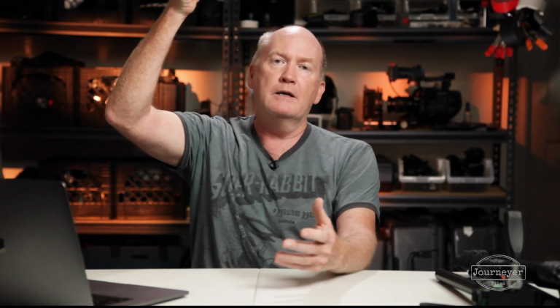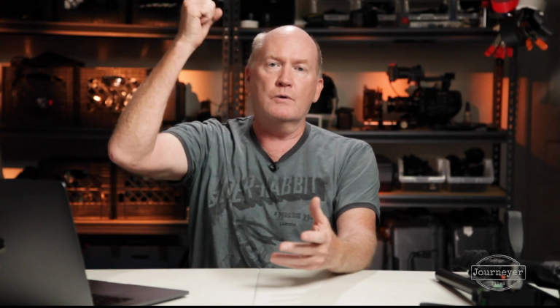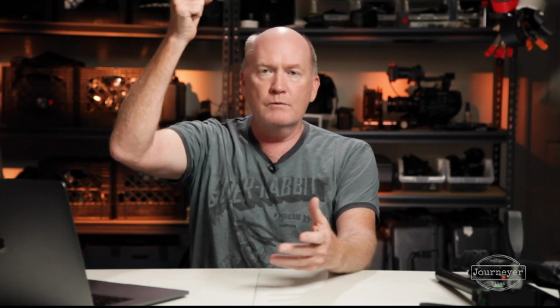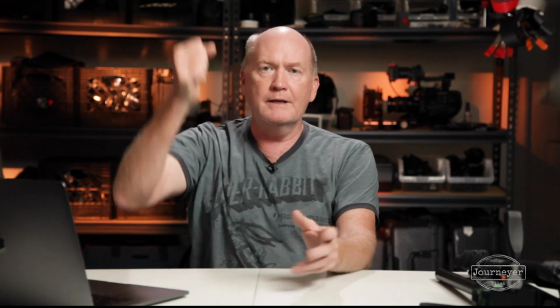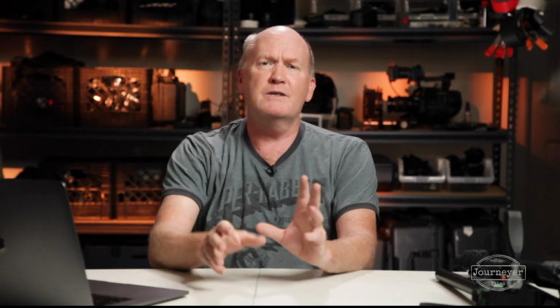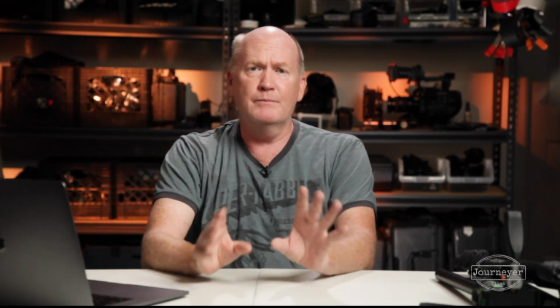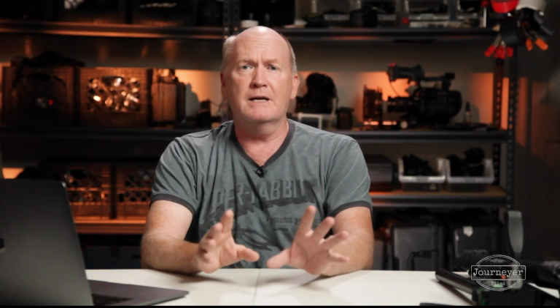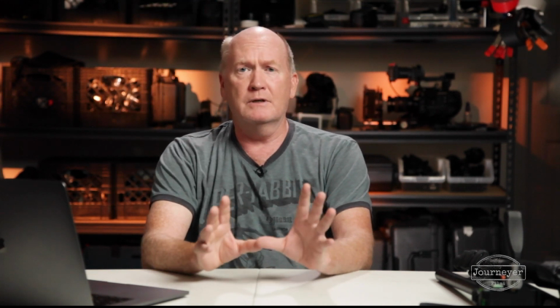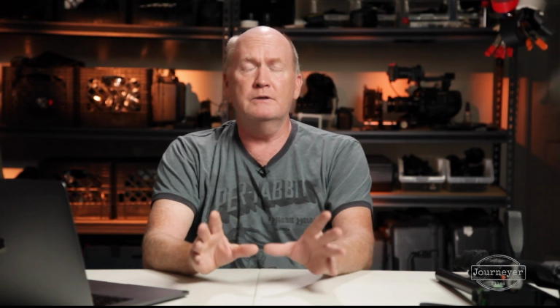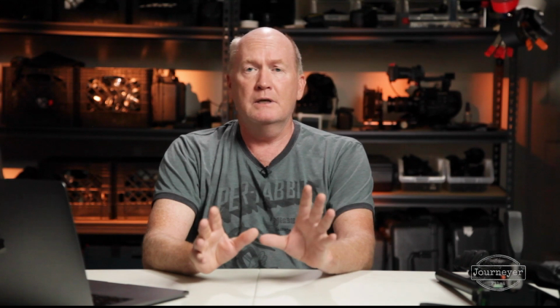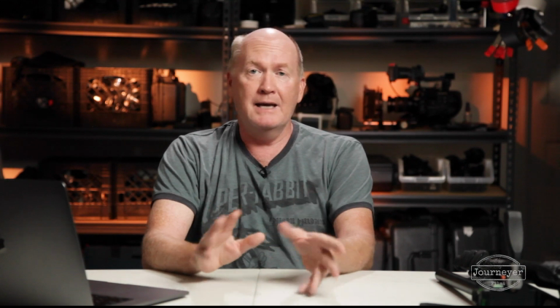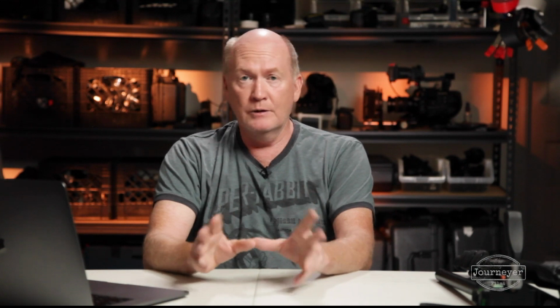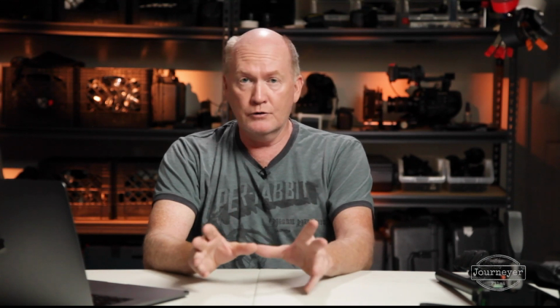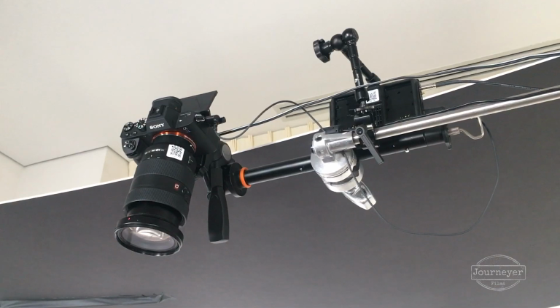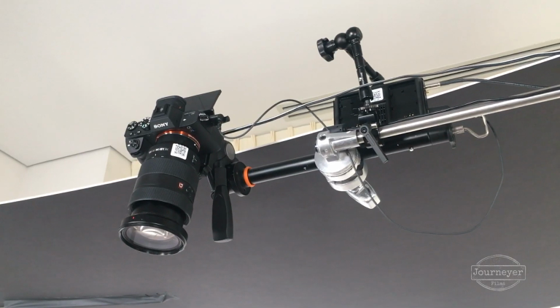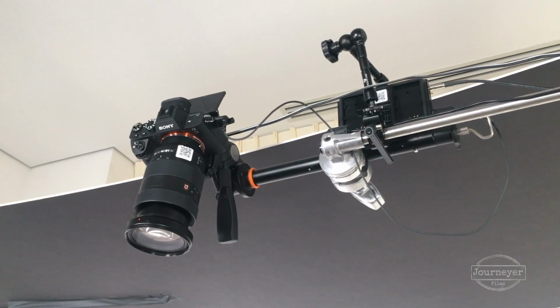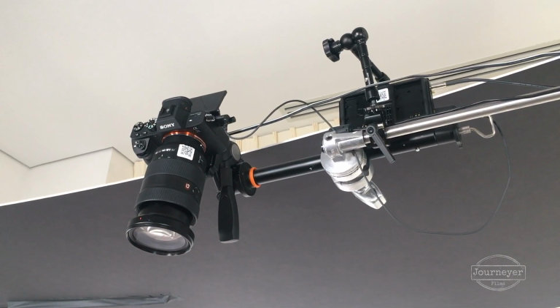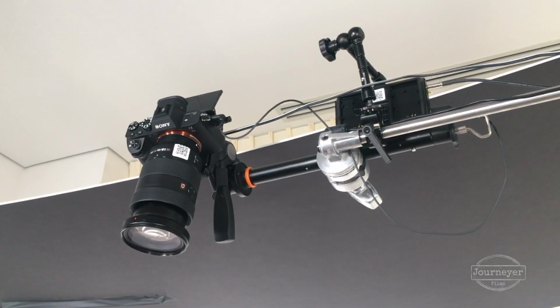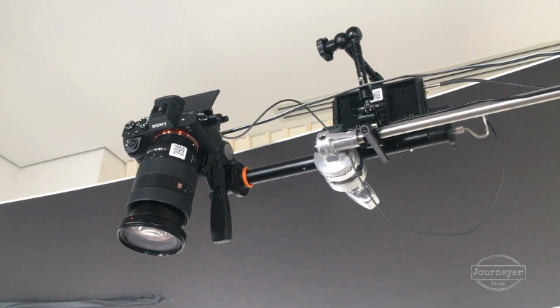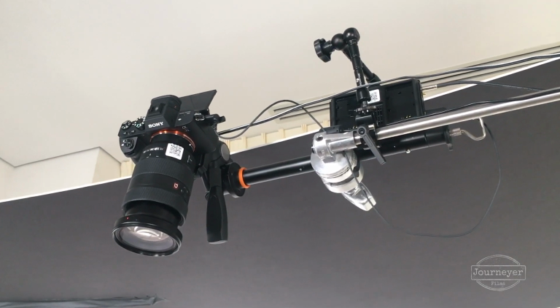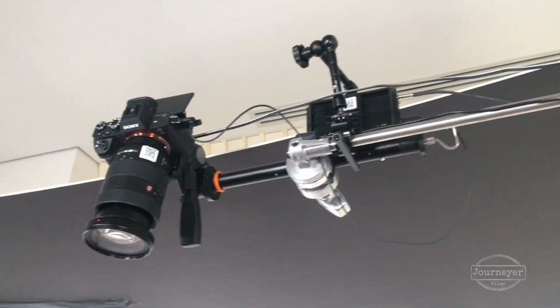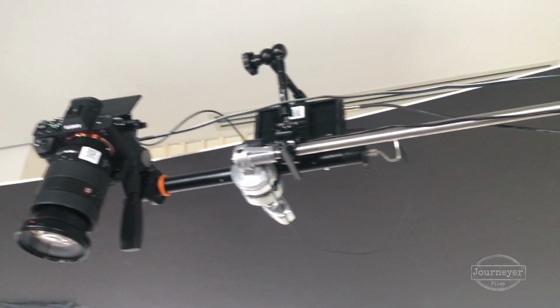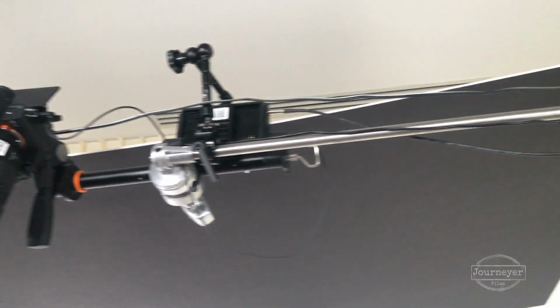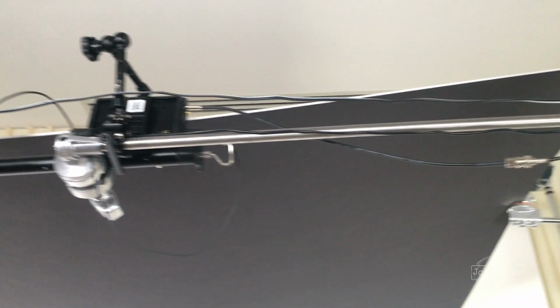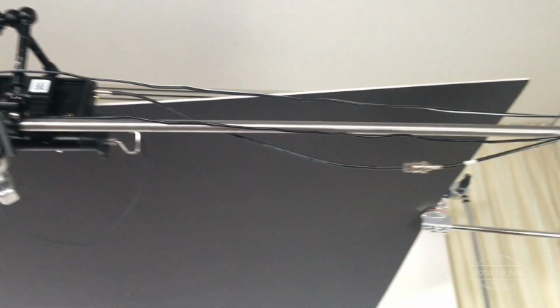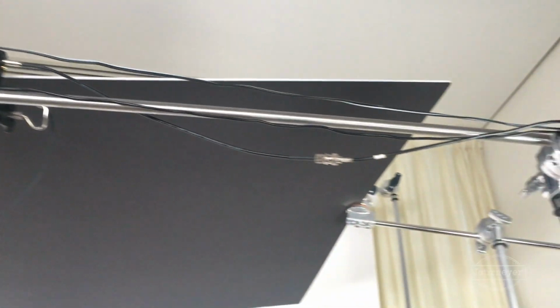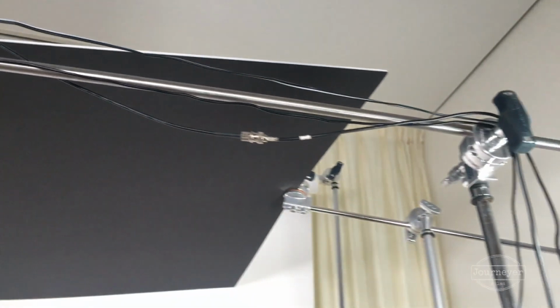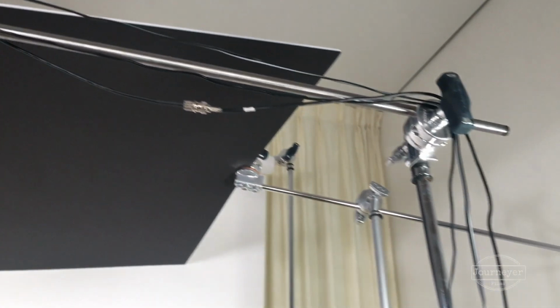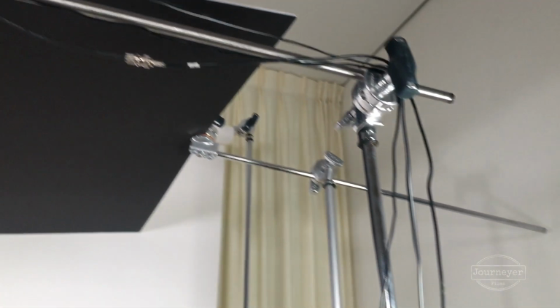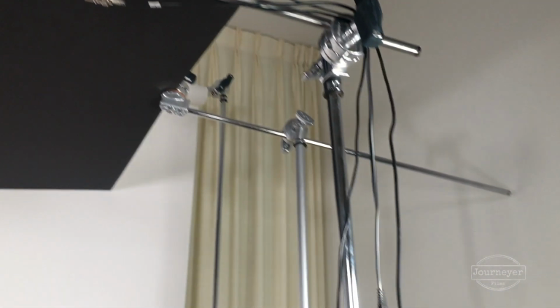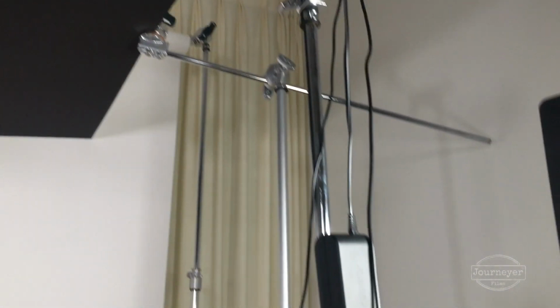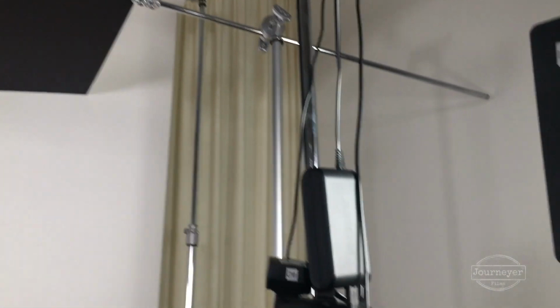Sometimes overhead cameras can be very awkward because you can't really see what you're doing and the angles are awkward — that's why it's very important to have good pan and tilt control. Once that was set up, we also ran power to the camera so we wouldn't have to be climbing up and down the ladder all day to replace the batteries.